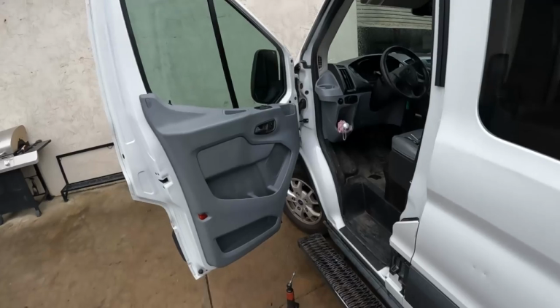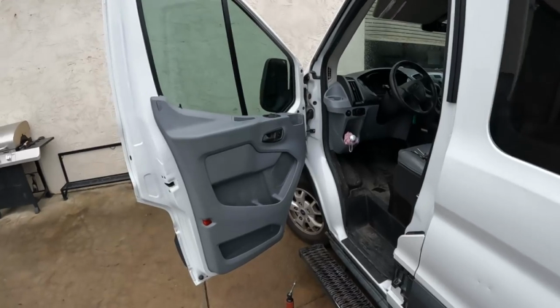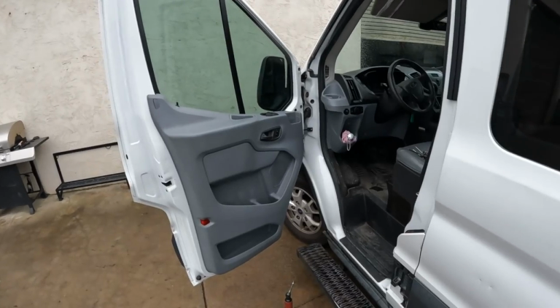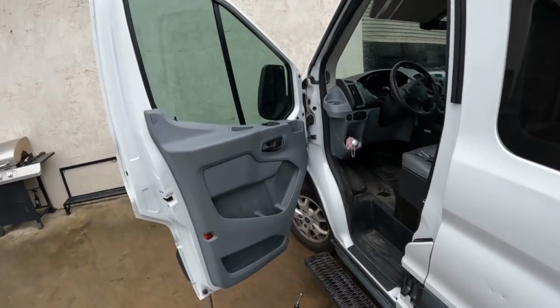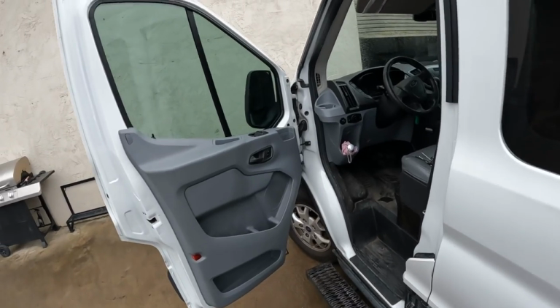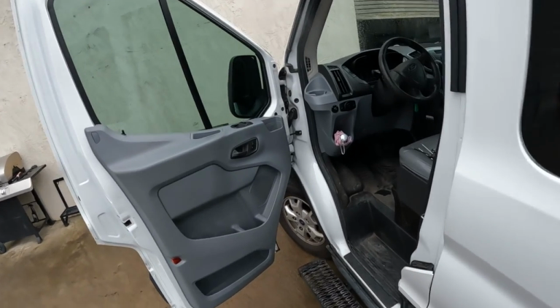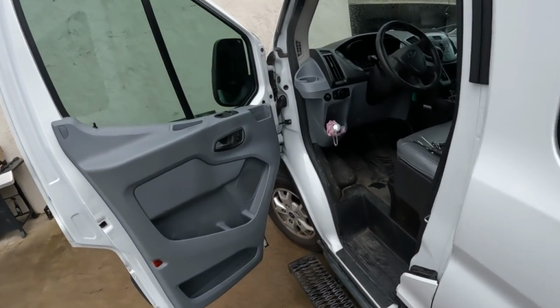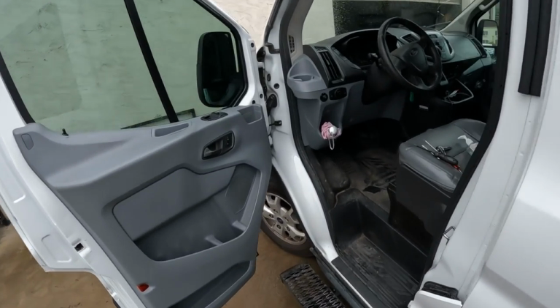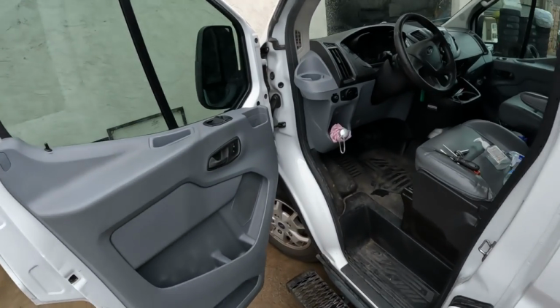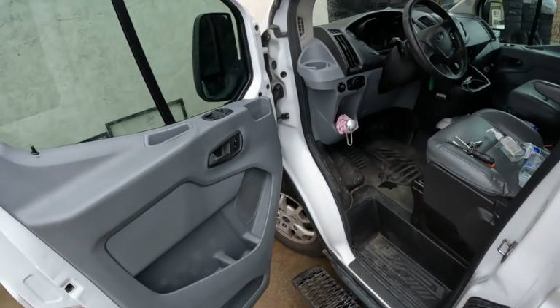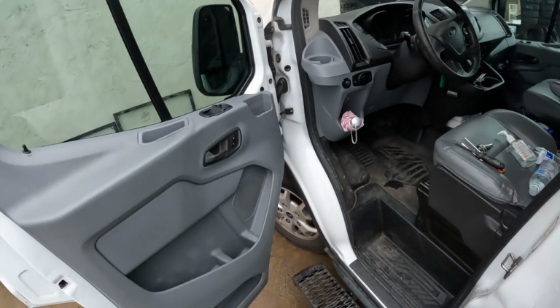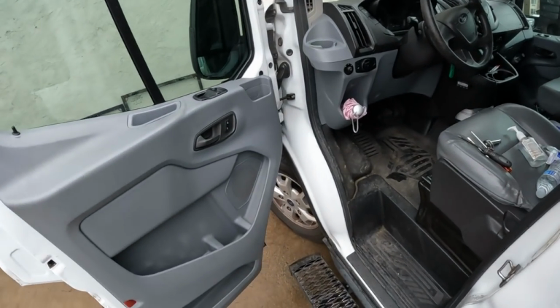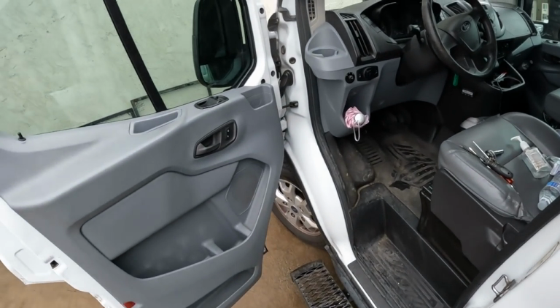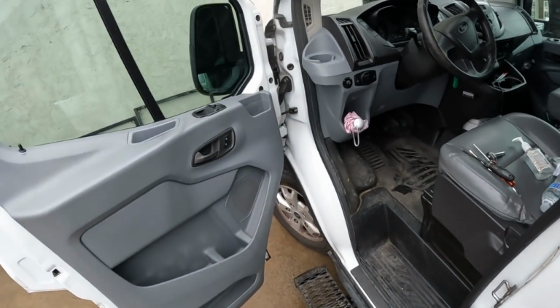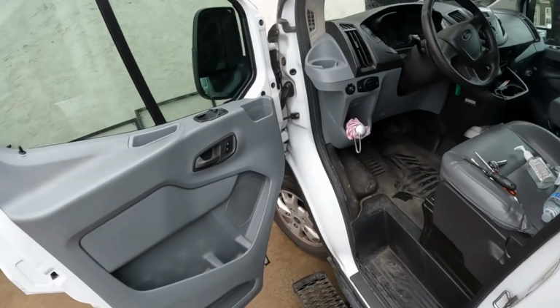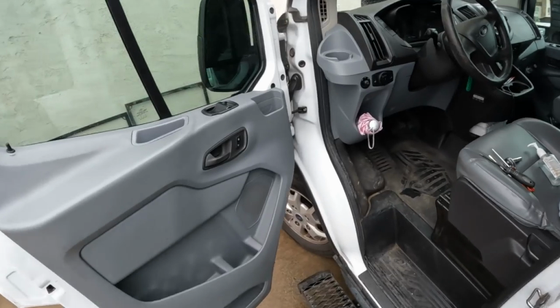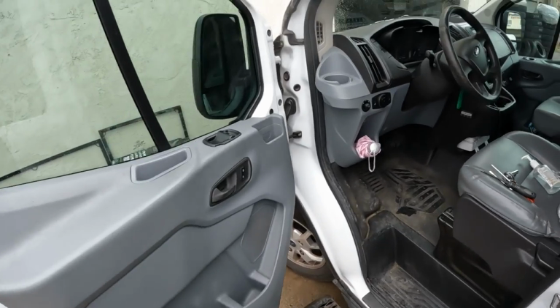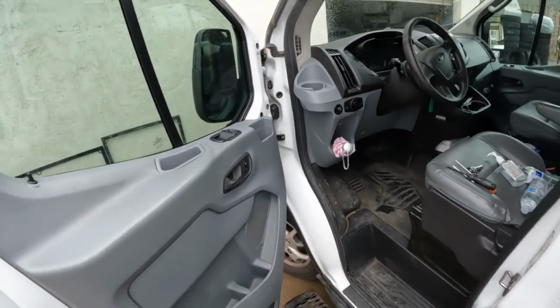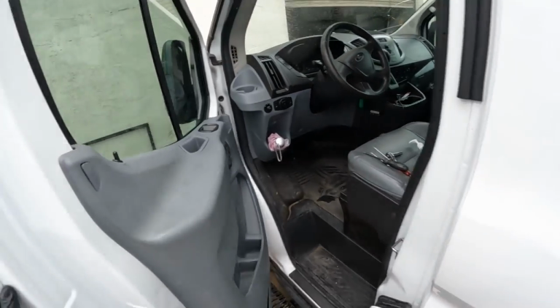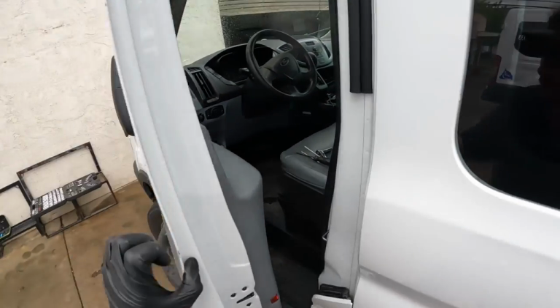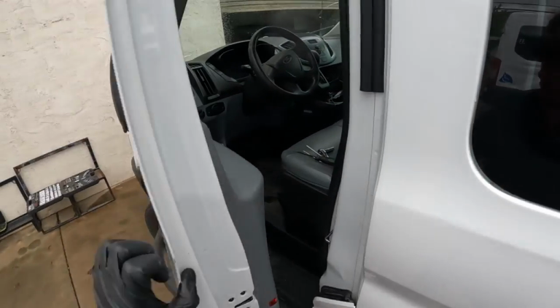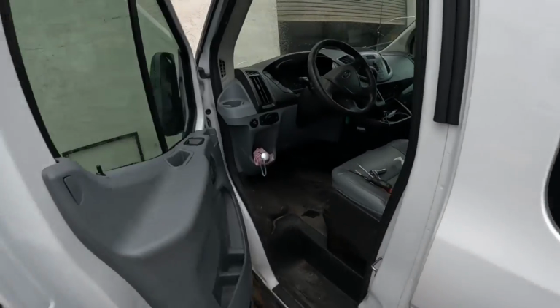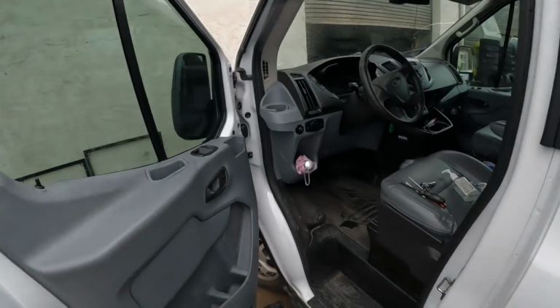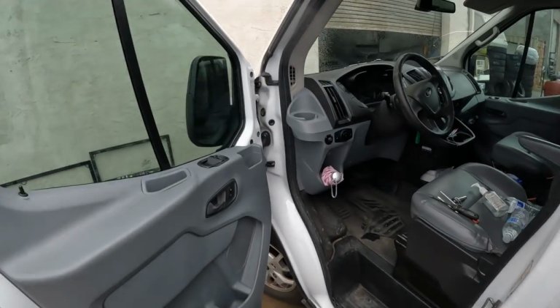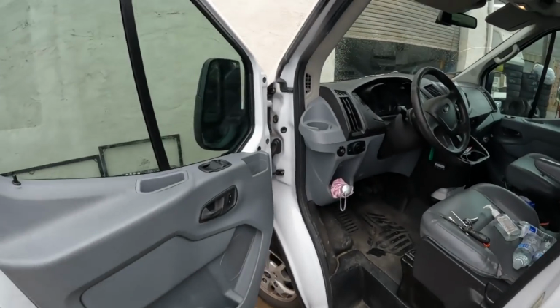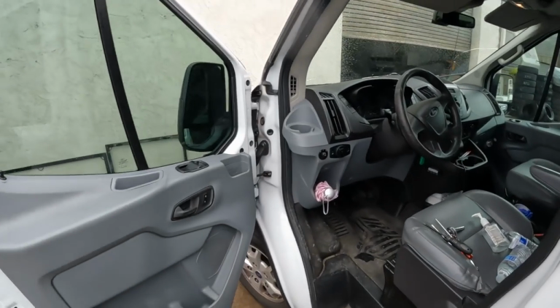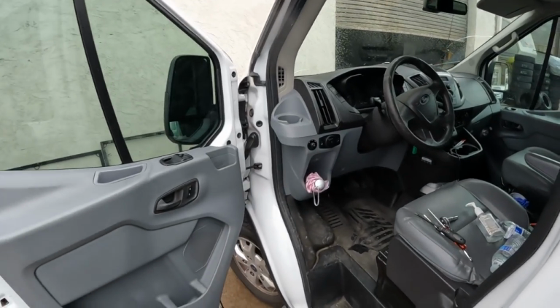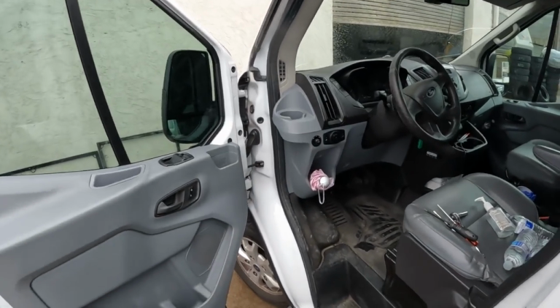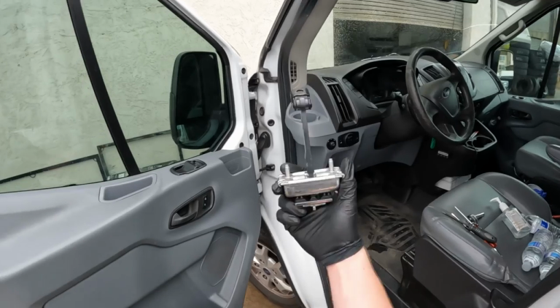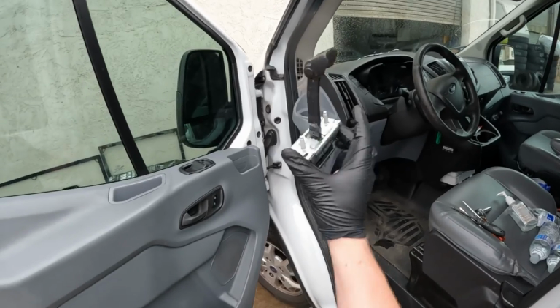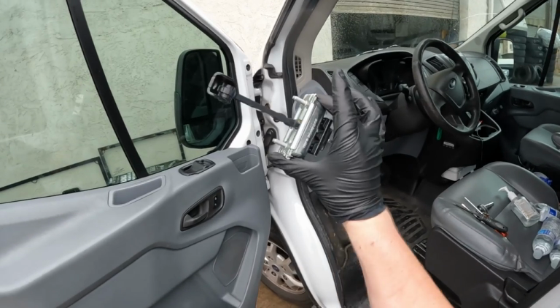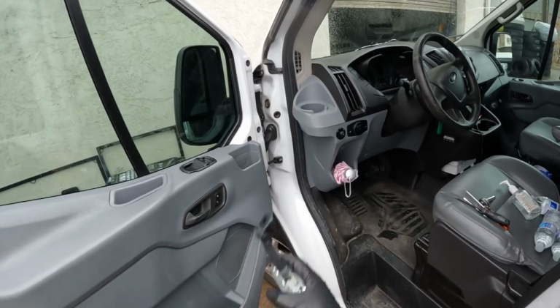What's going on everybody? I'm Grim Repair. Welcome to the channel. Today we're working on a Ford Transit and we have a door that makes a lot of noise when you open or close it, and we're going to replace the door check assembly.